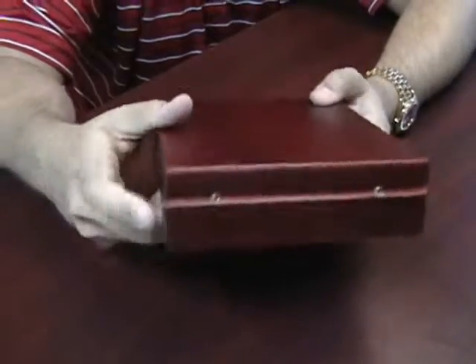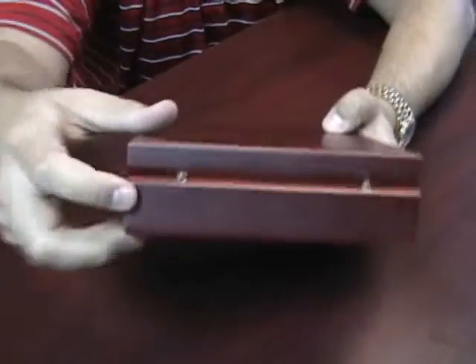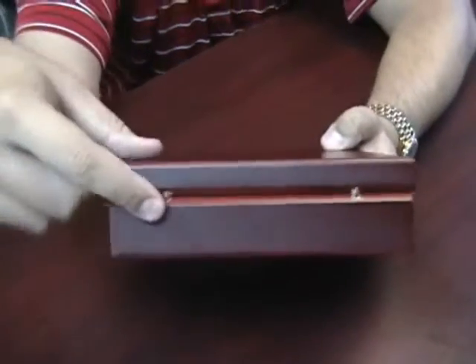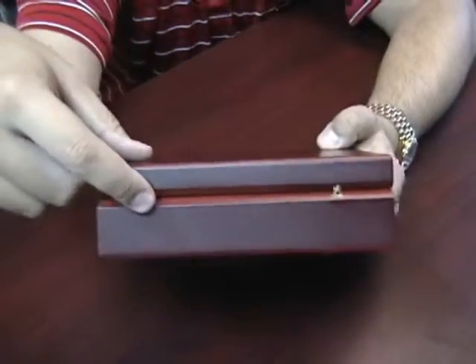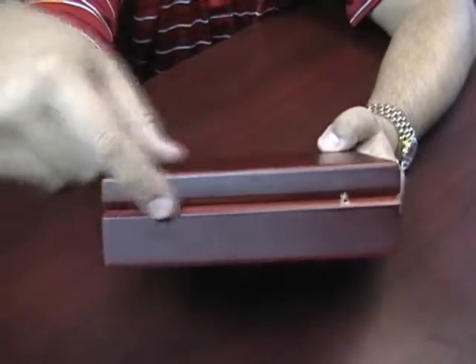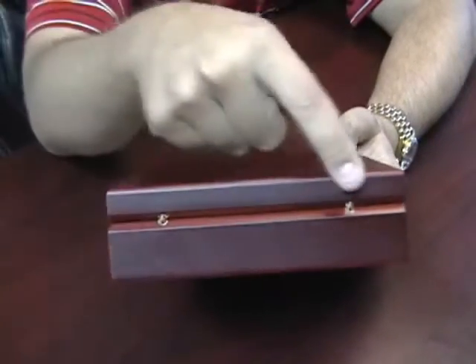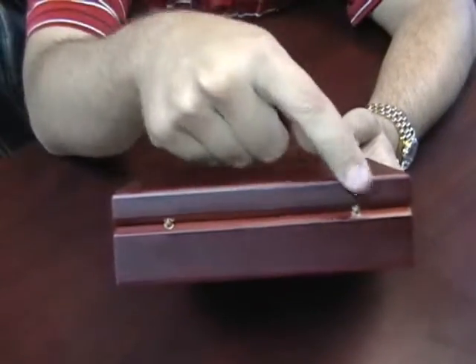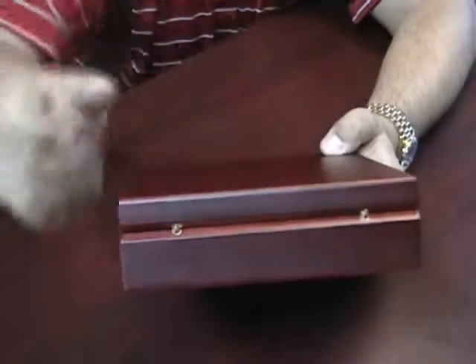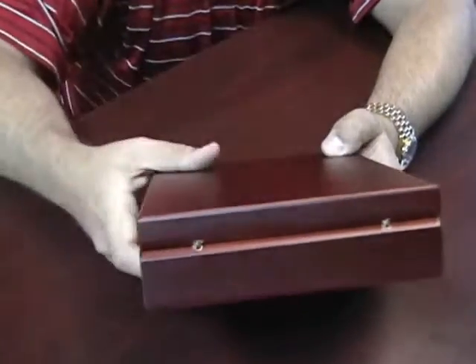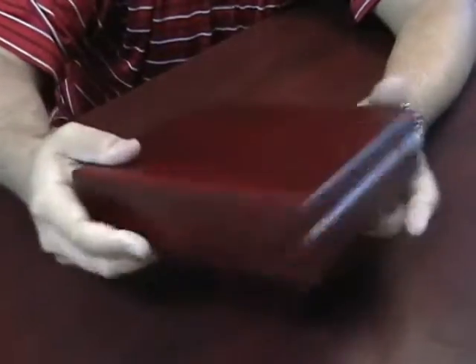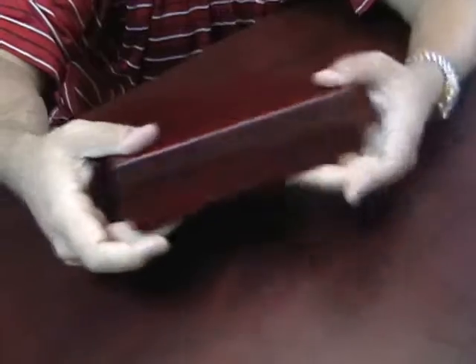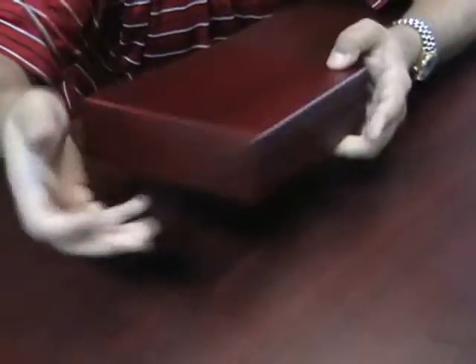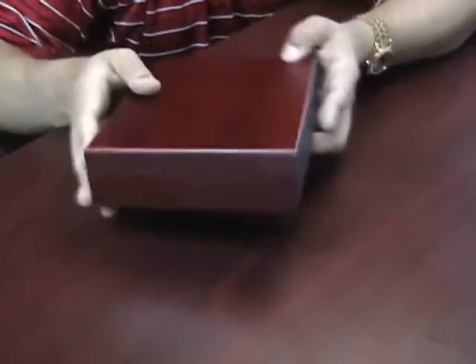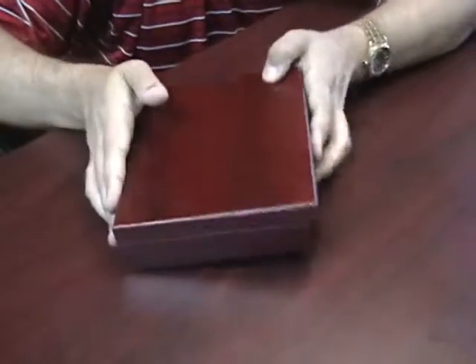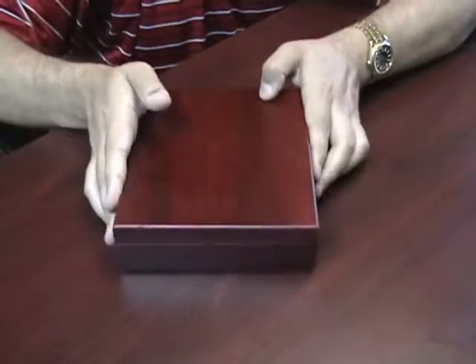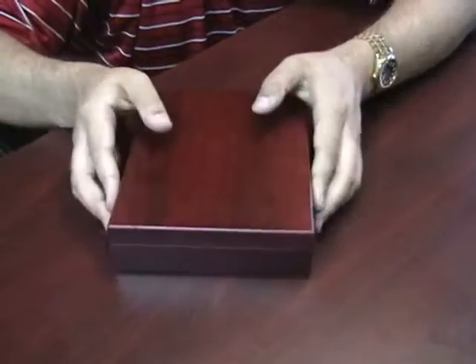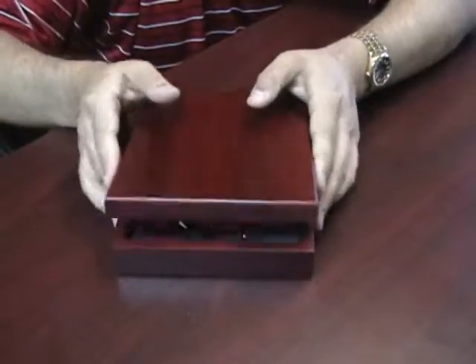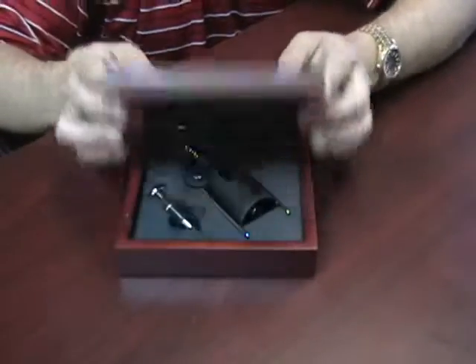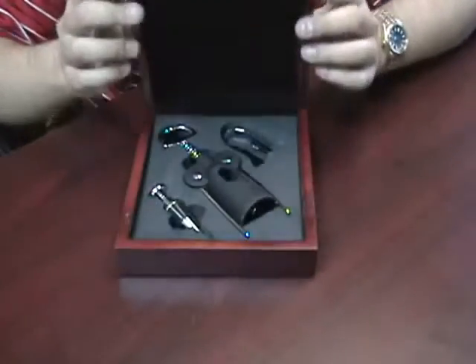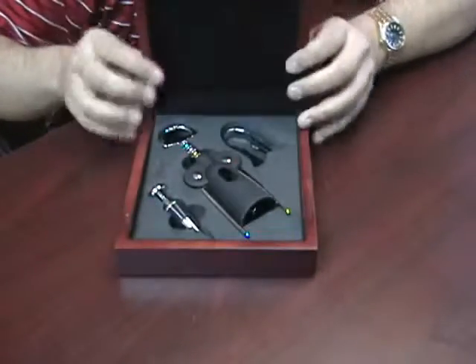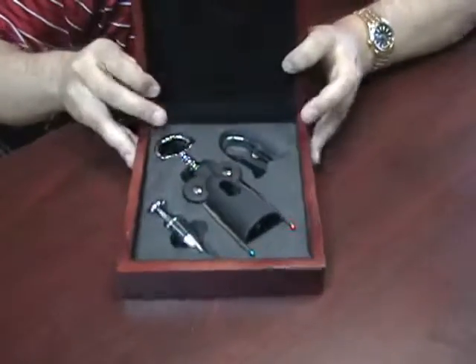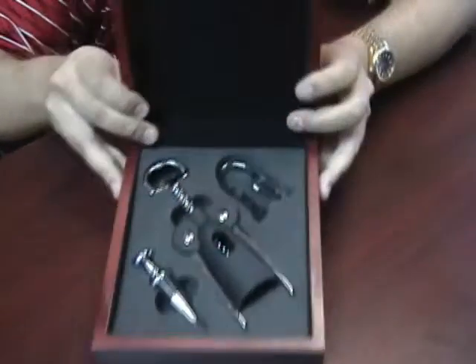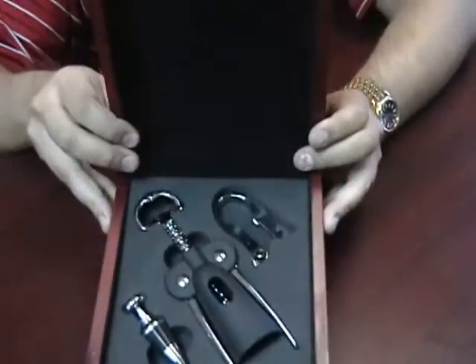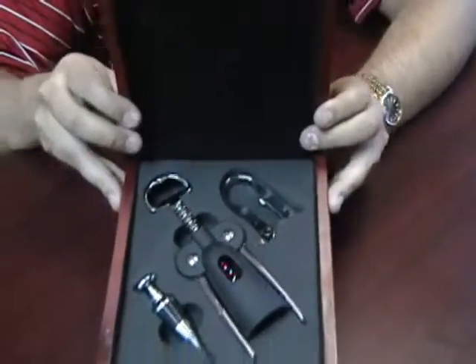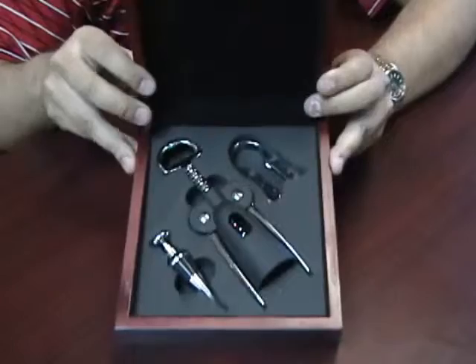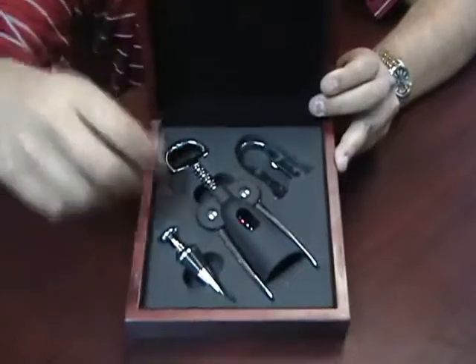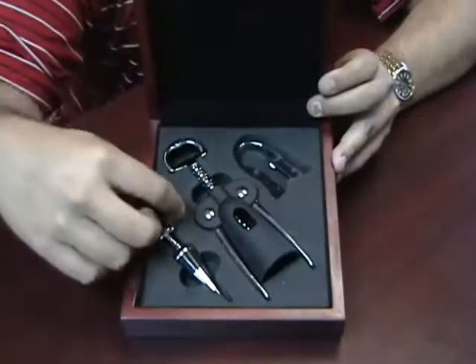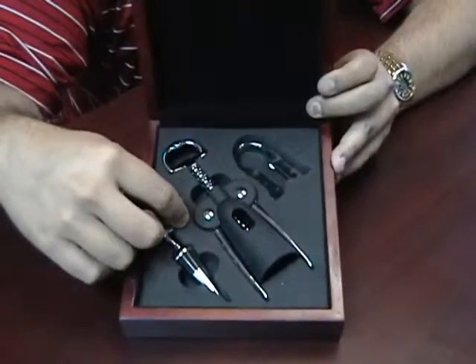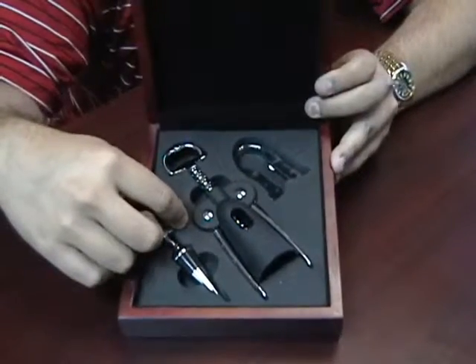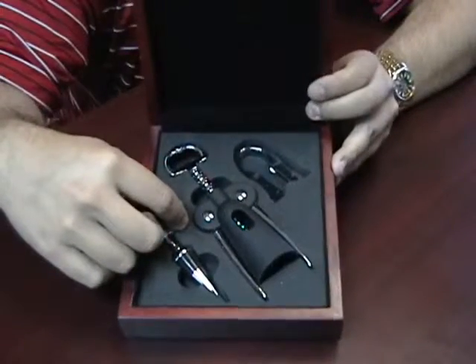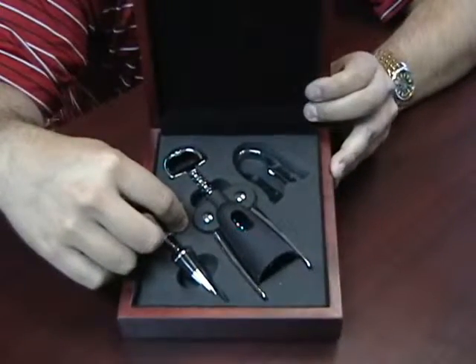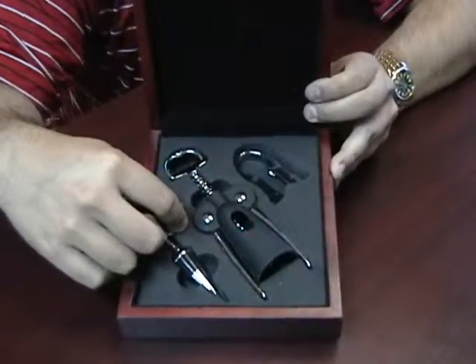On the back you'll see it has two built-in hinges. When you open it up, inside you'll see it has three pieces for the wine lover.